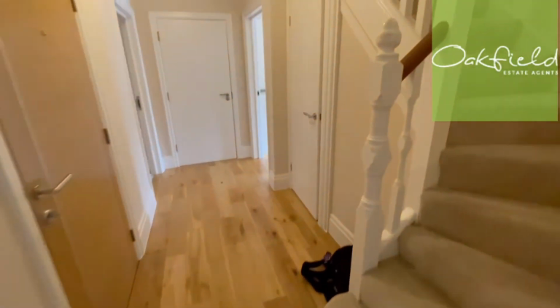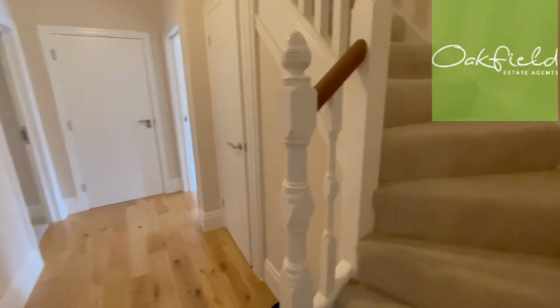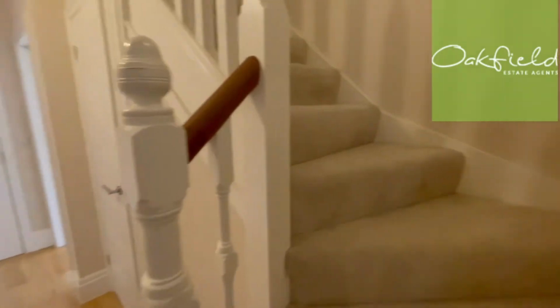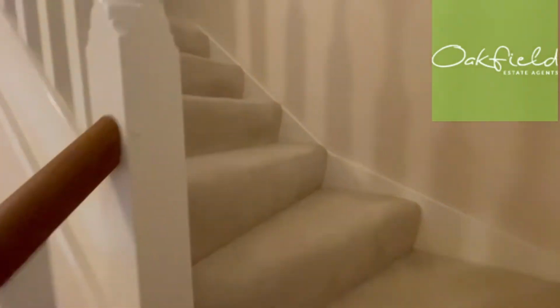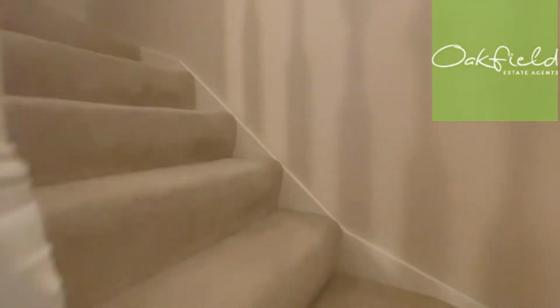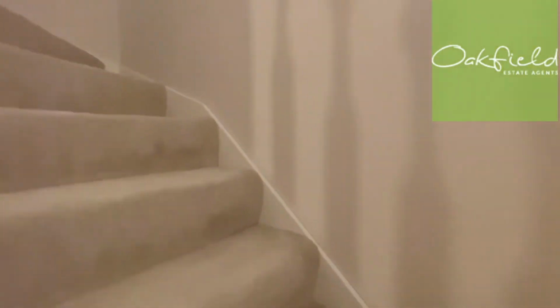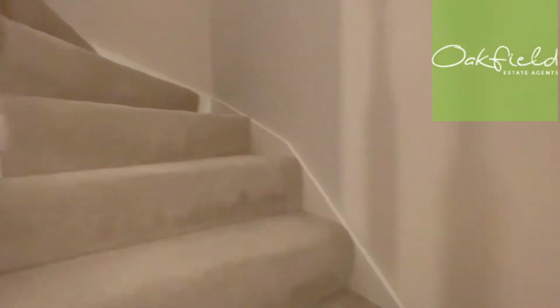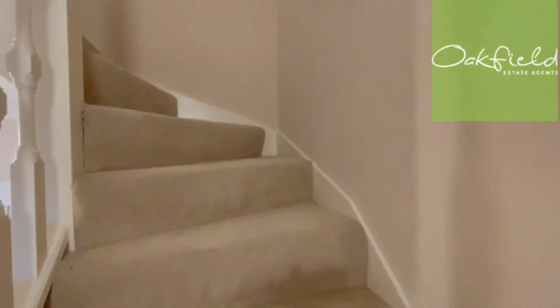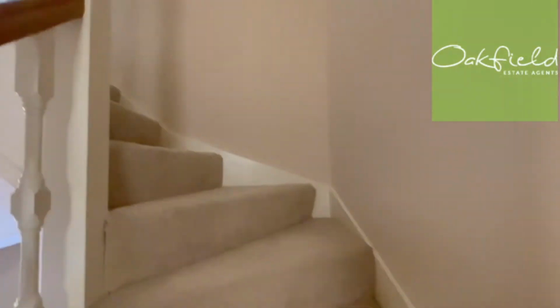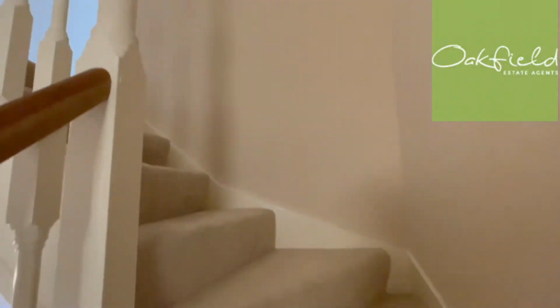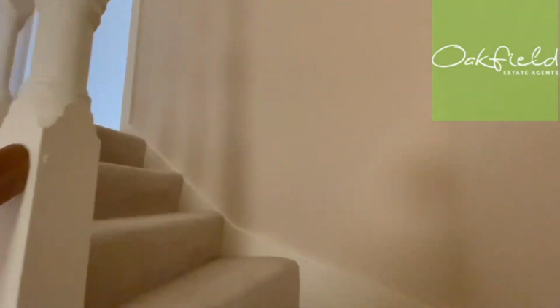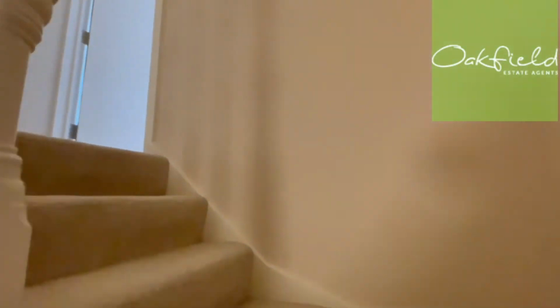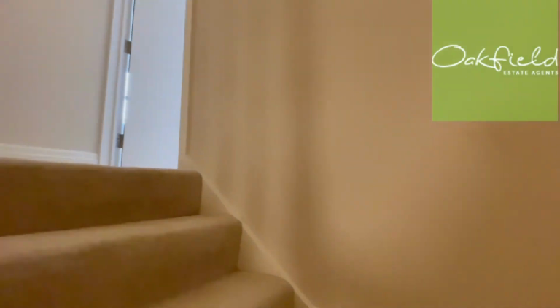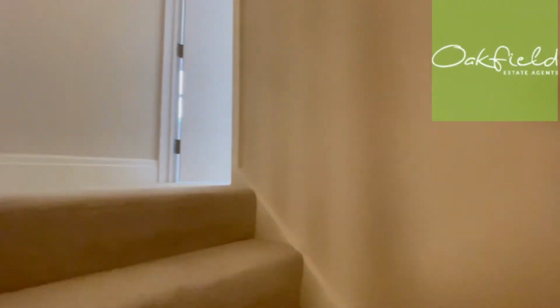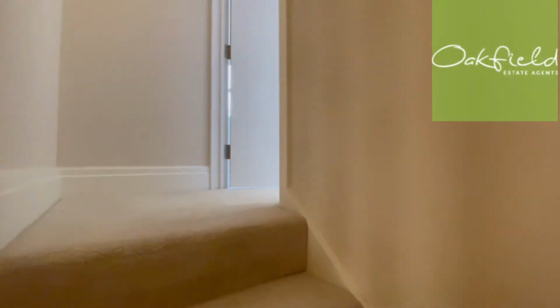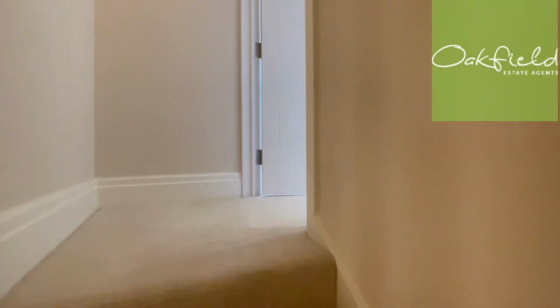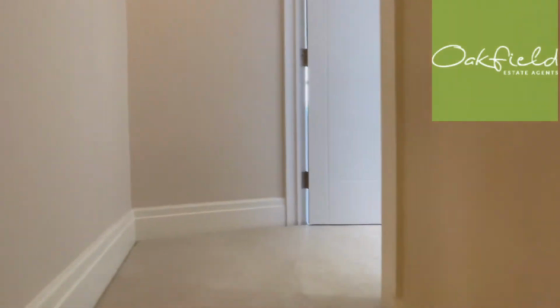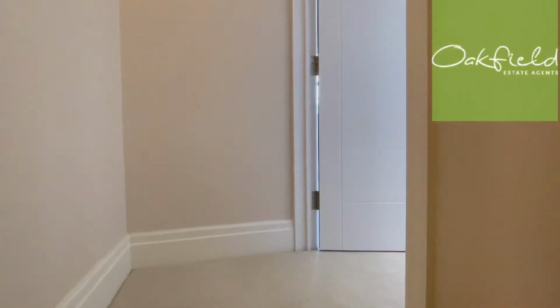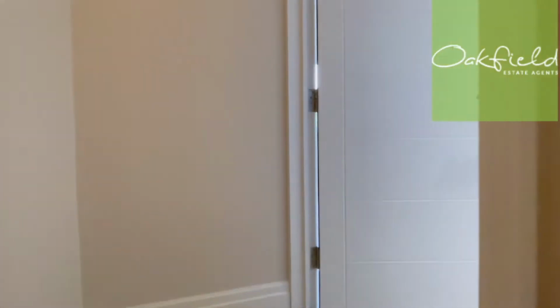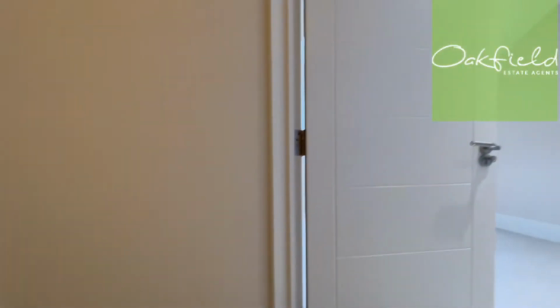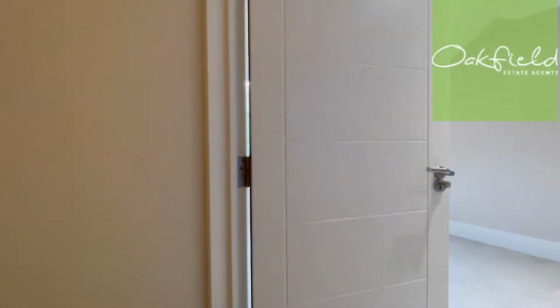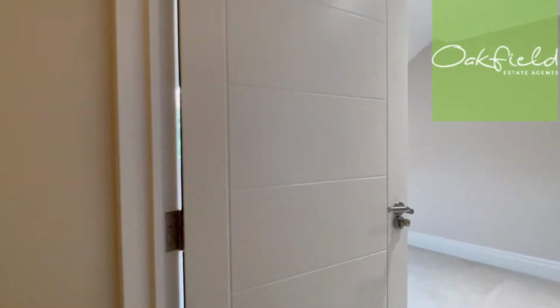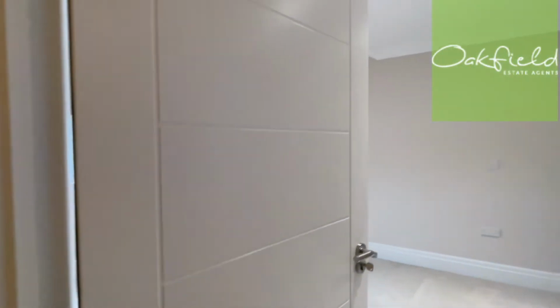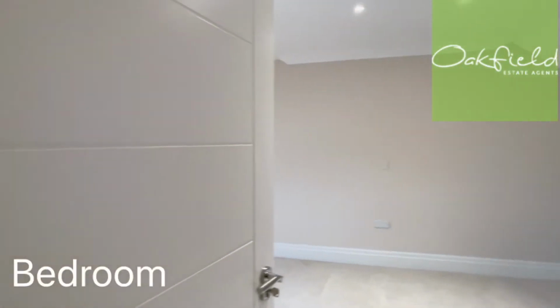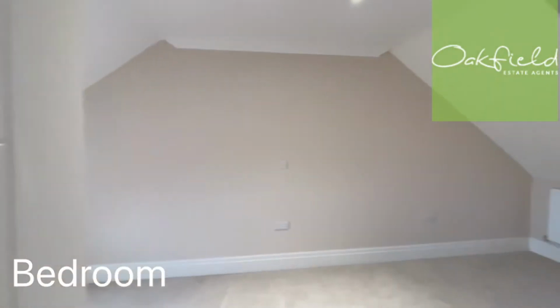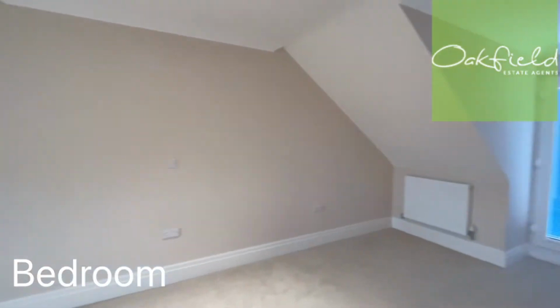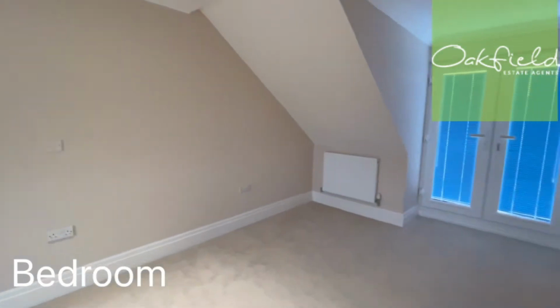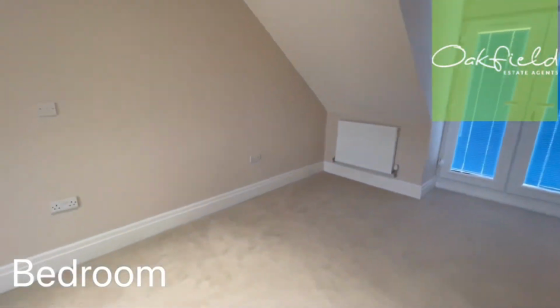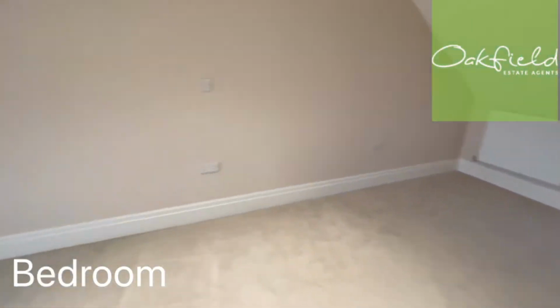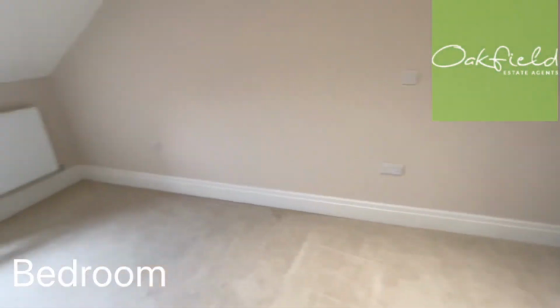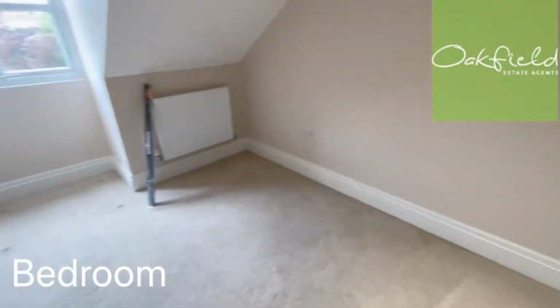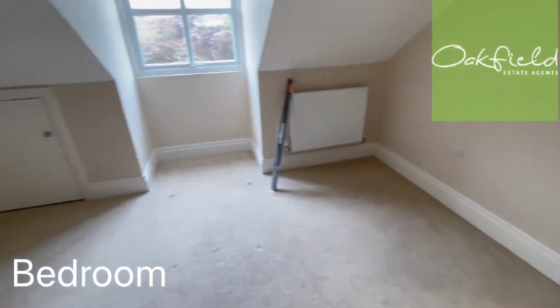And then I'll take you upstairs. So here we've got the master bedroom, which is a really big space — let me show you this space.